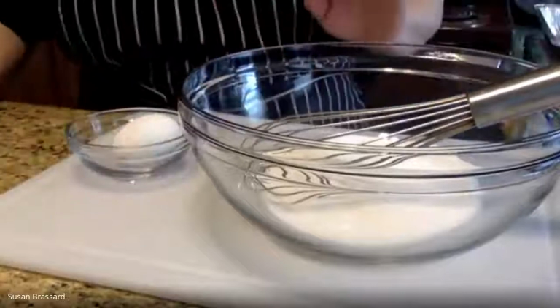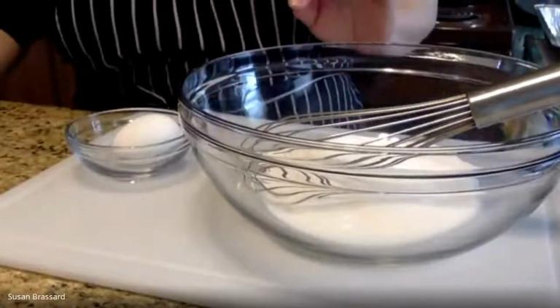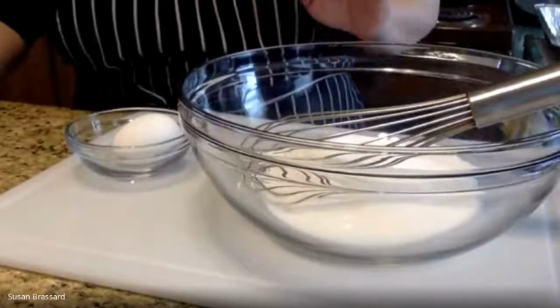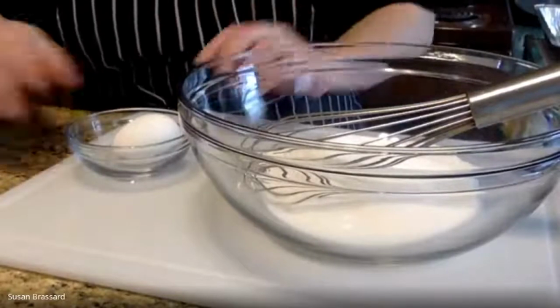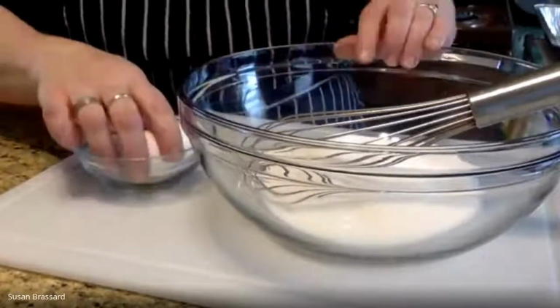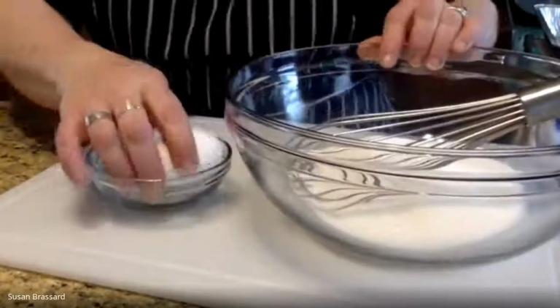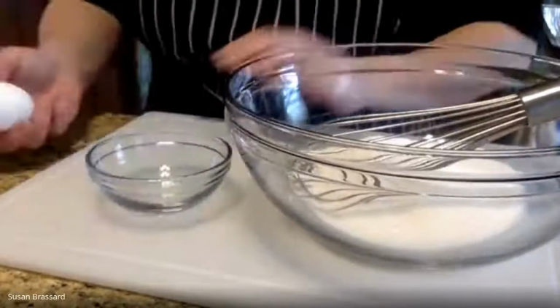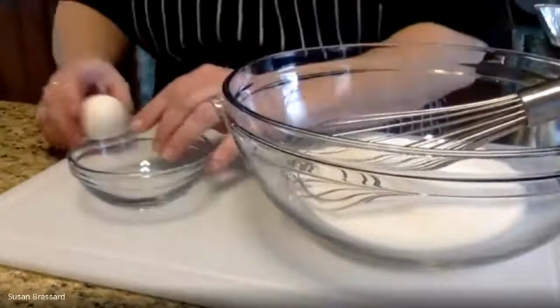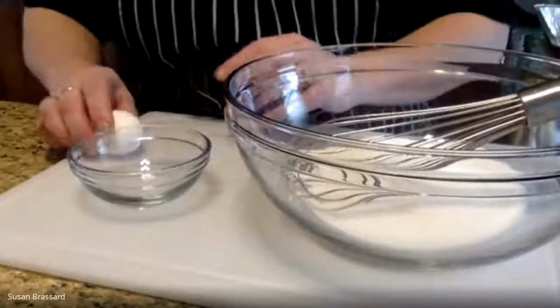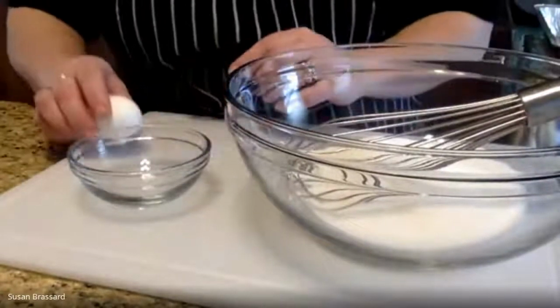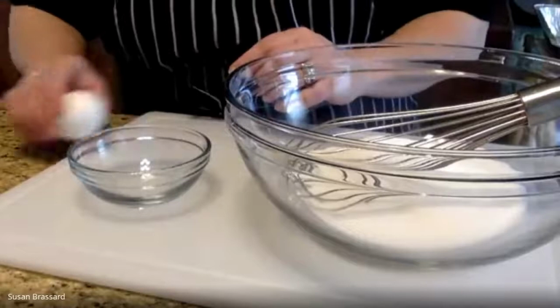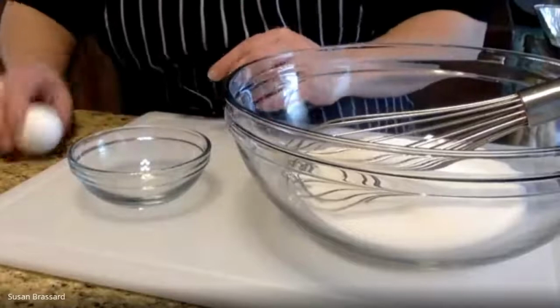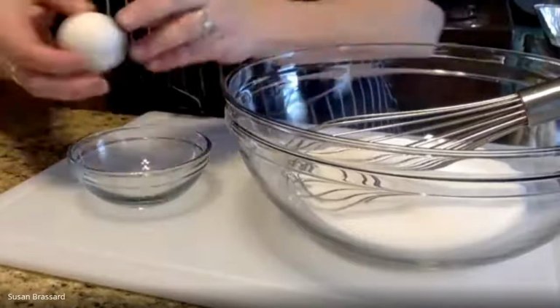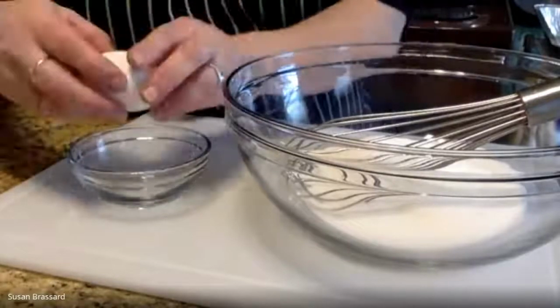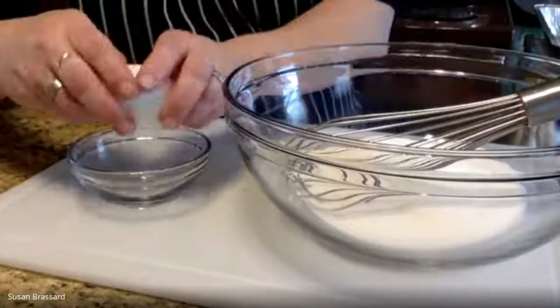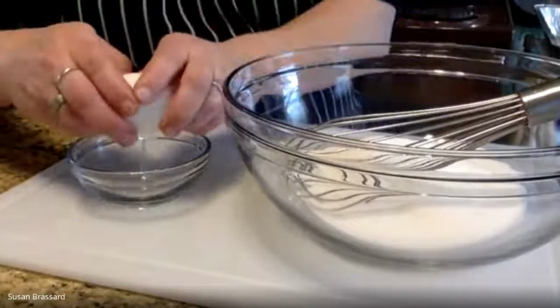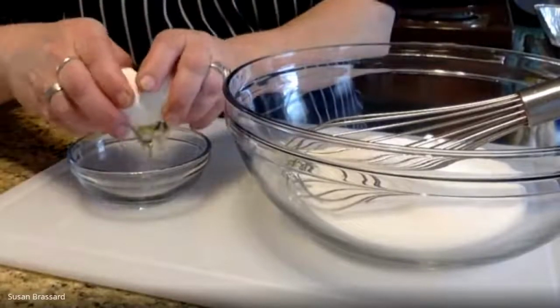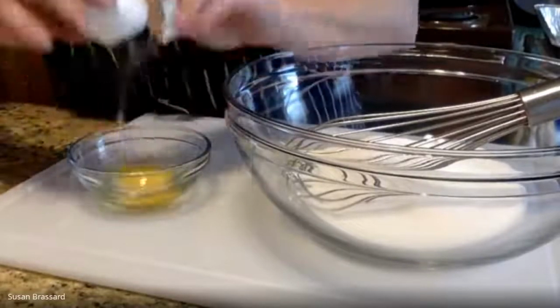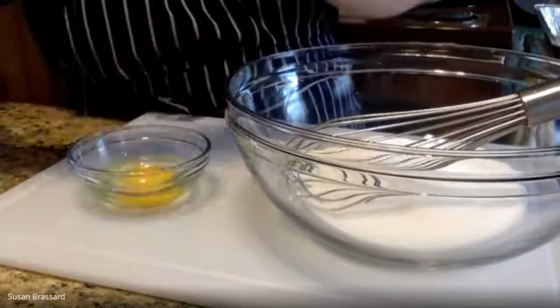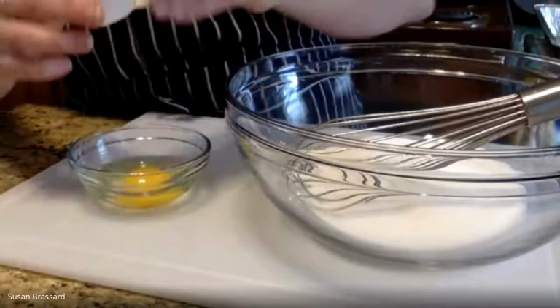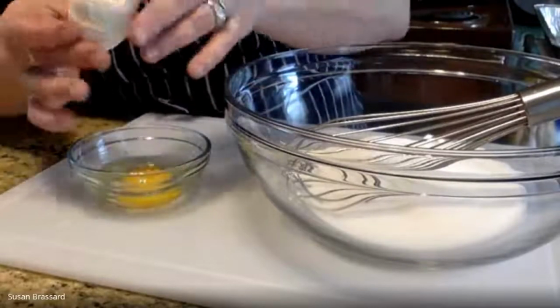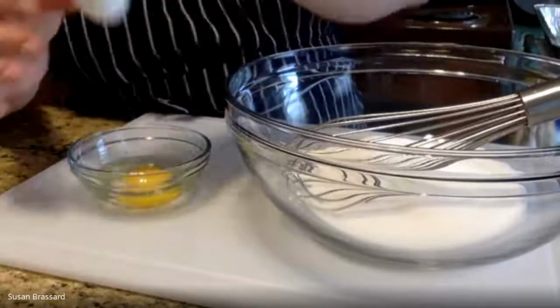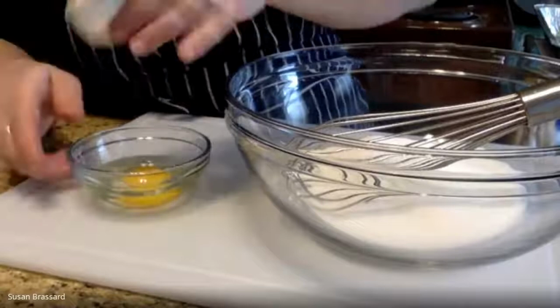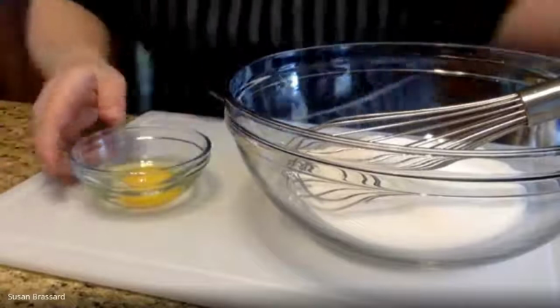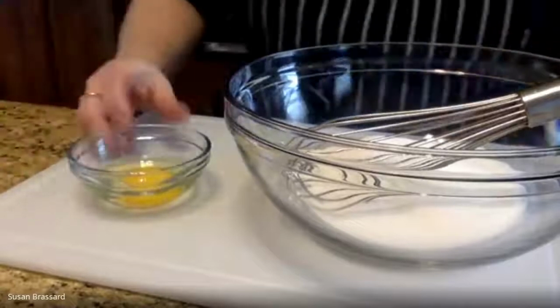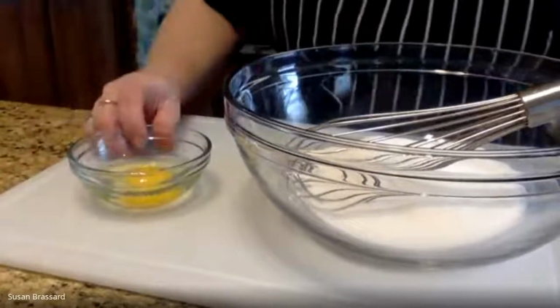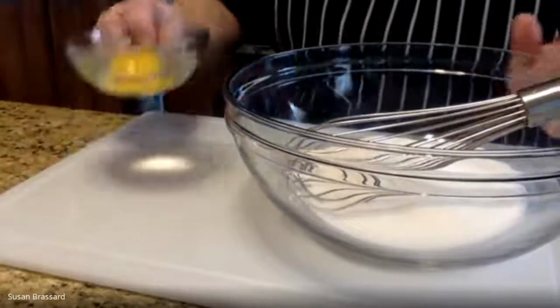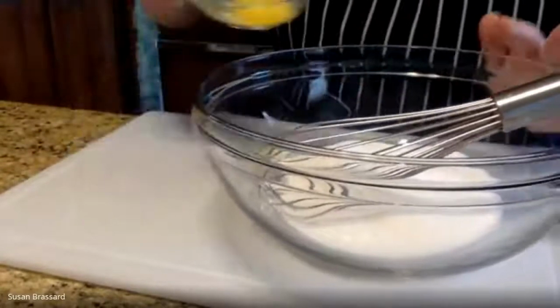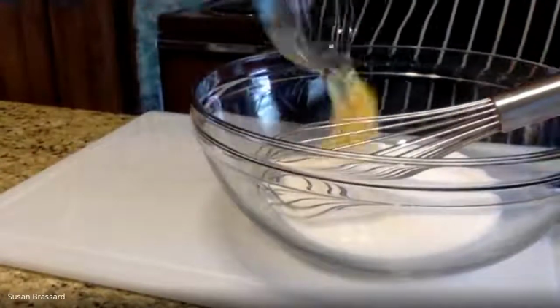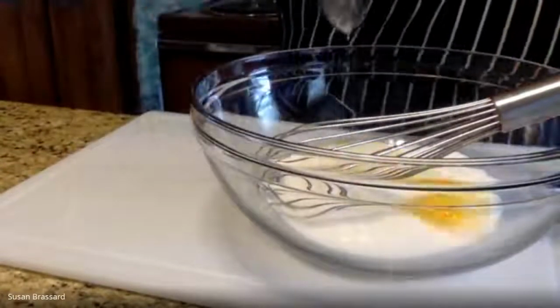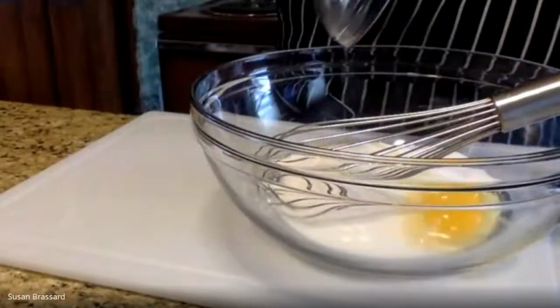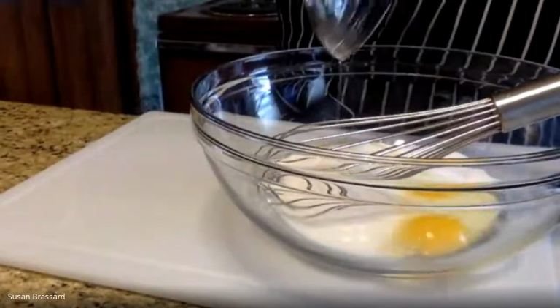So we're going to do our one cup of sugar — make sure it's nice and level — and then we're going to do a third cup of sugar. So one and a third cups of sugar, and then to this we're going to add two large eggs. We're going to crack them in a separate little bowl just to make sure they look good, on a flat surface.